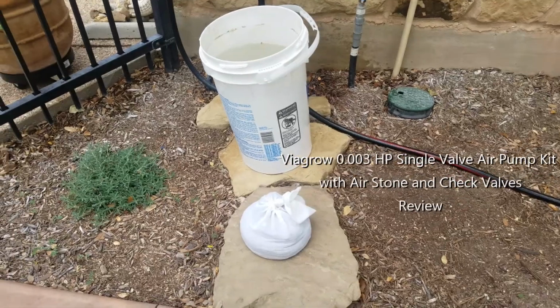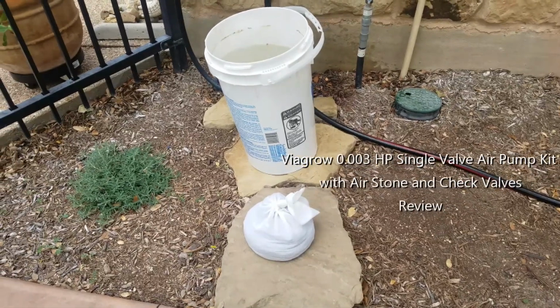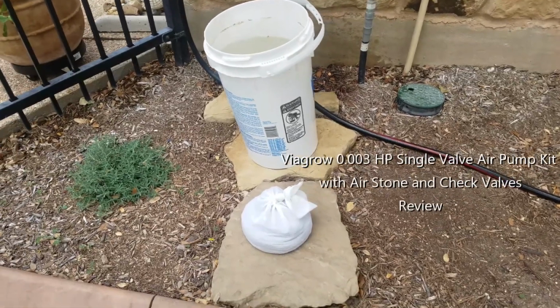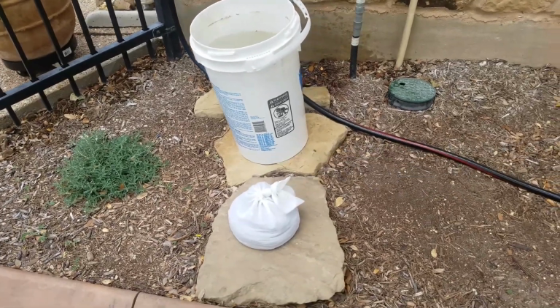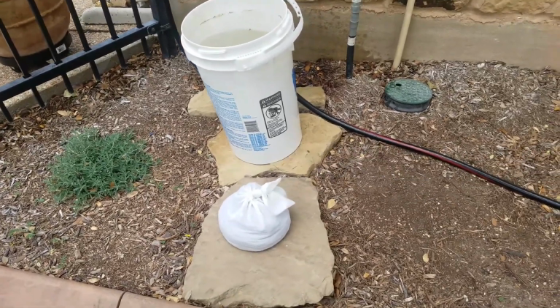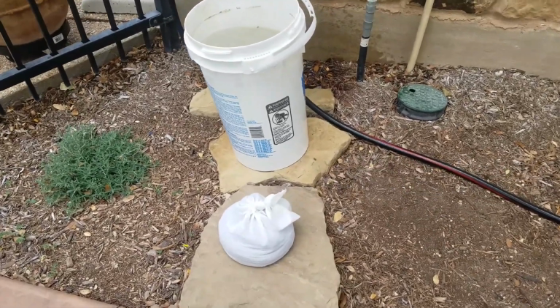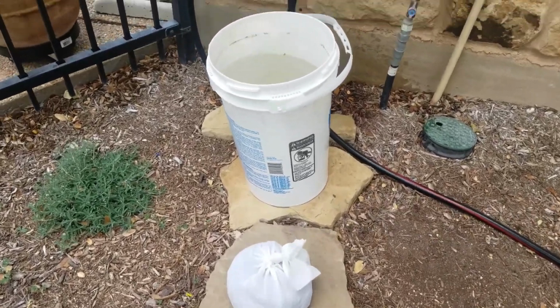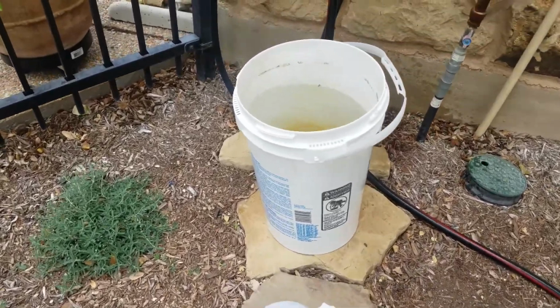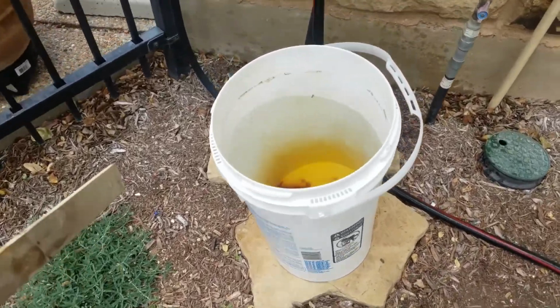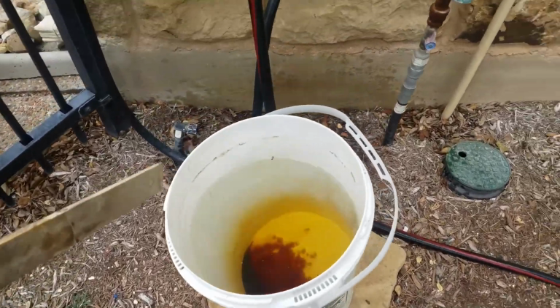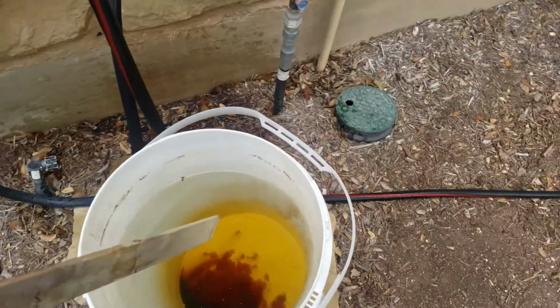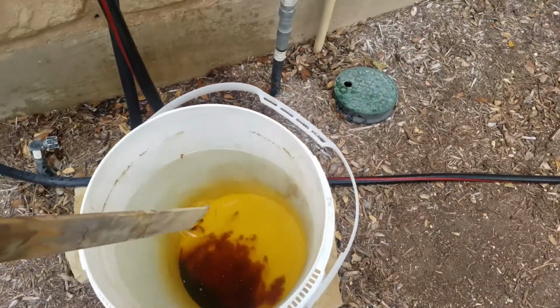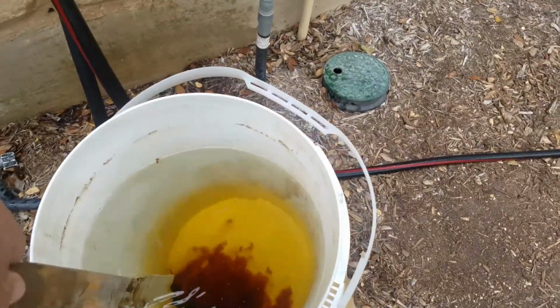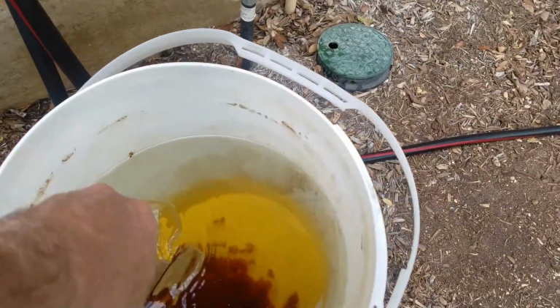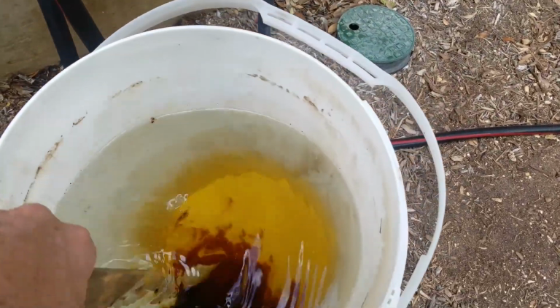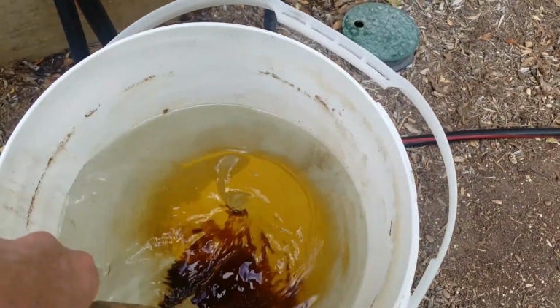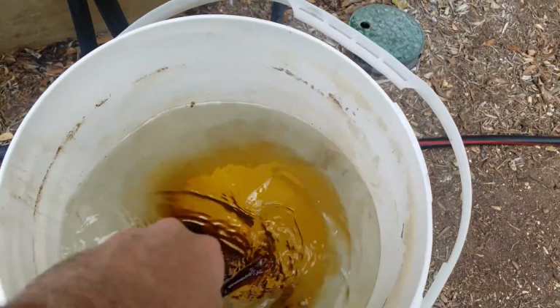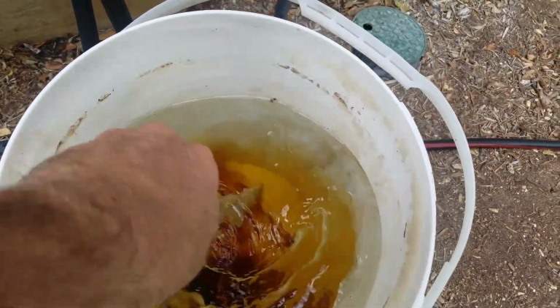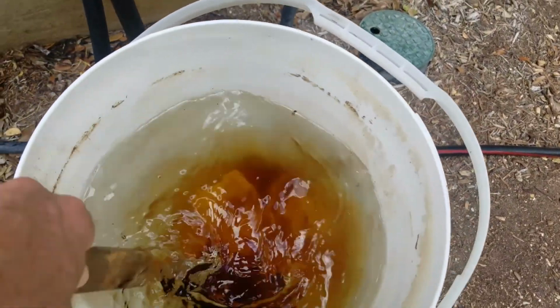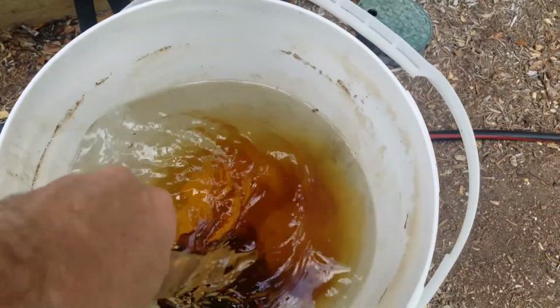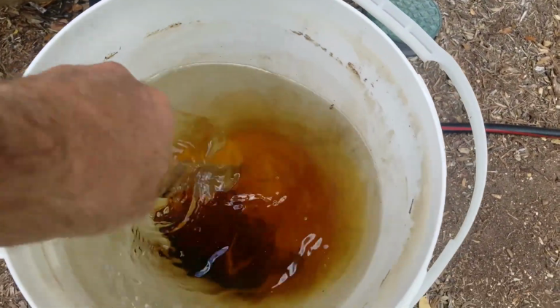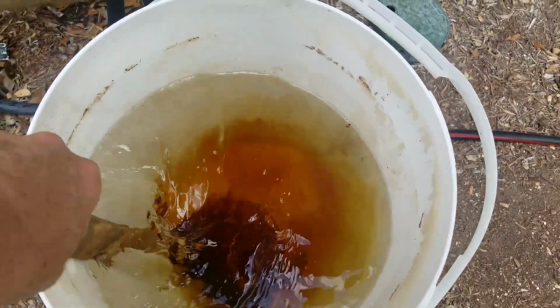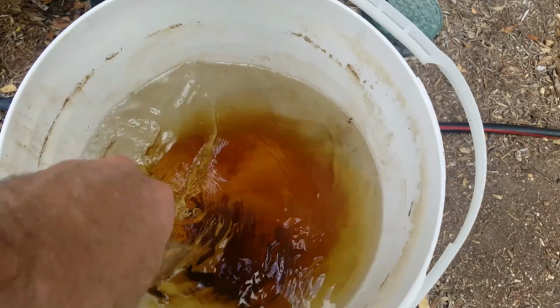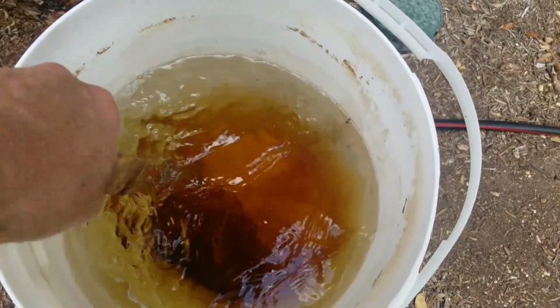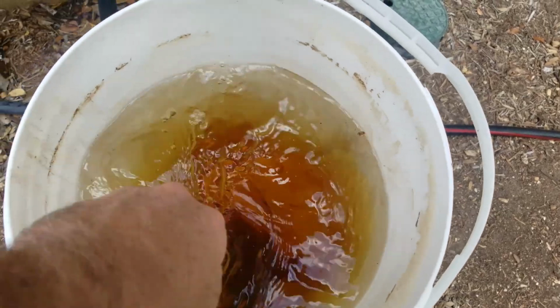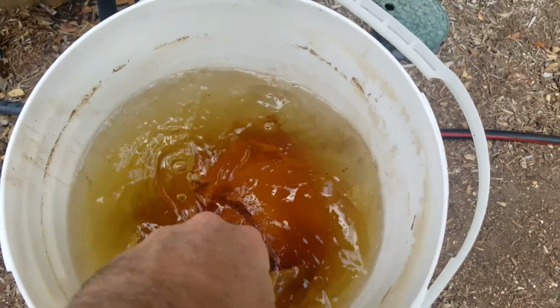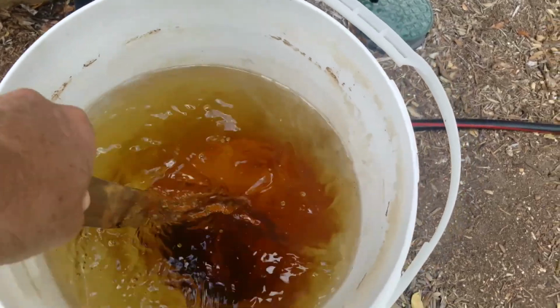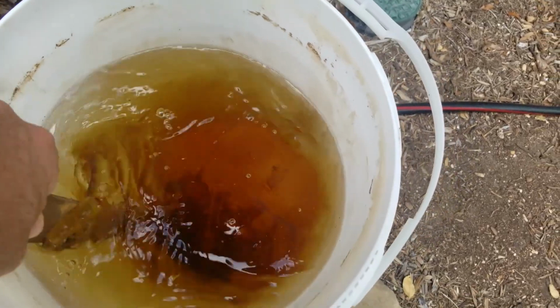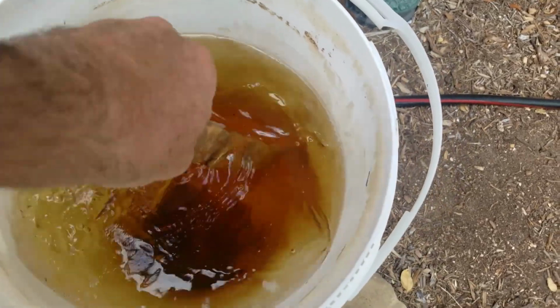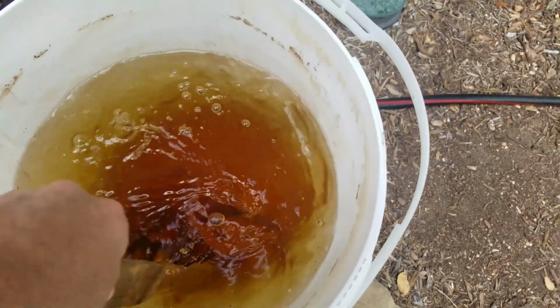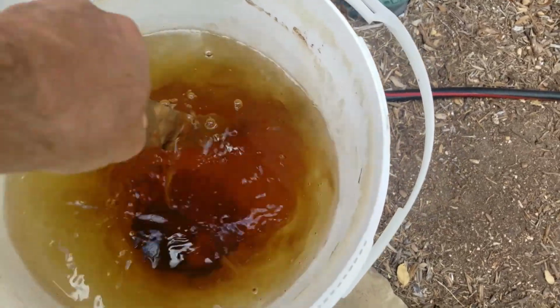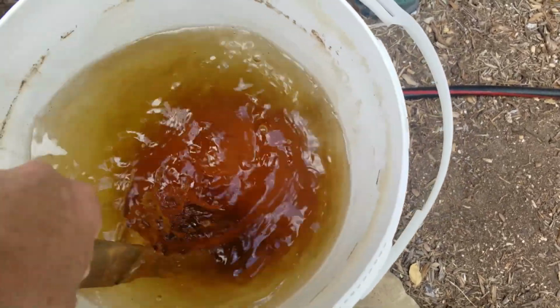I'm going to make some compost tea. I have a tall bucket with five gallons of water. Let's put a quarter cup of molasses in there for some sugar — a little bacteria to eat. I'm going to stir that up really well.